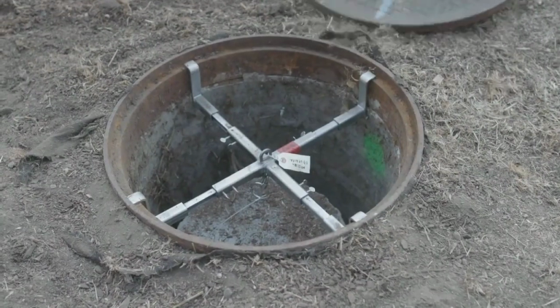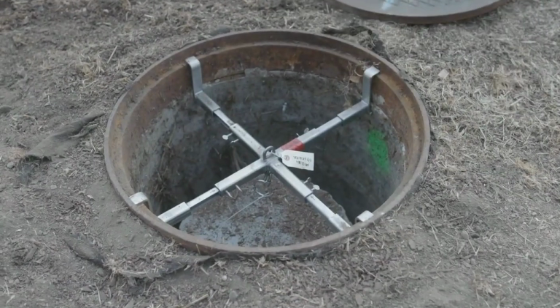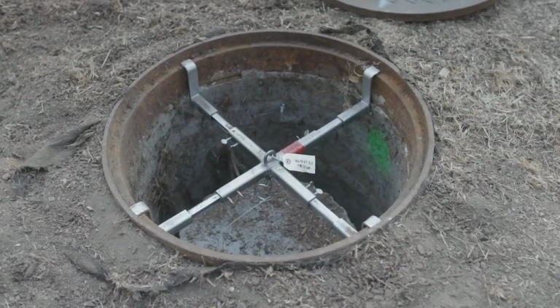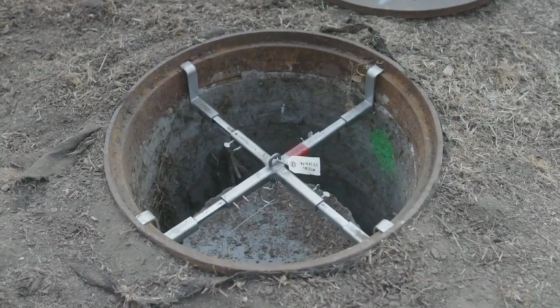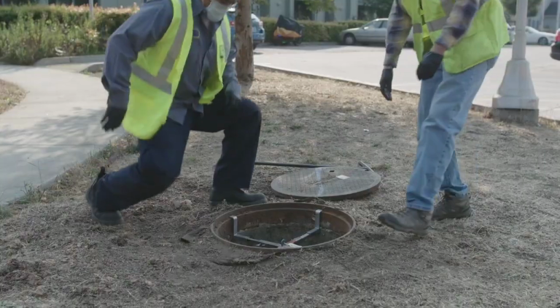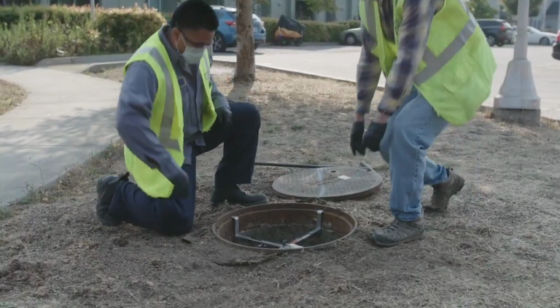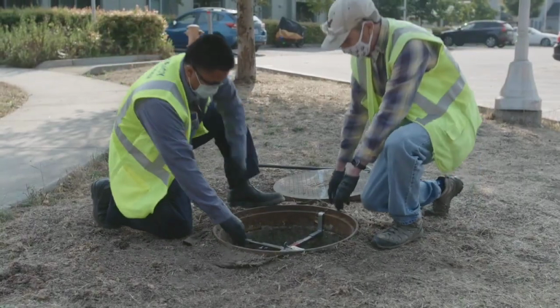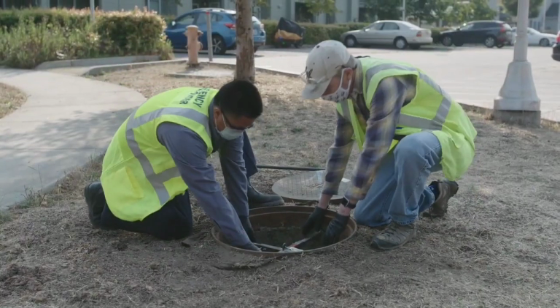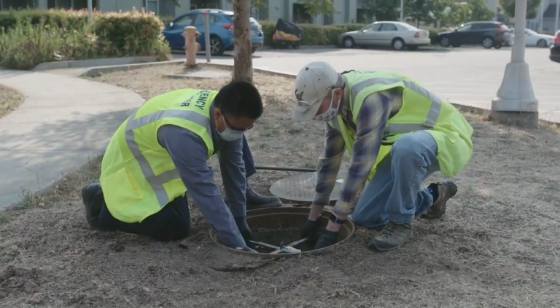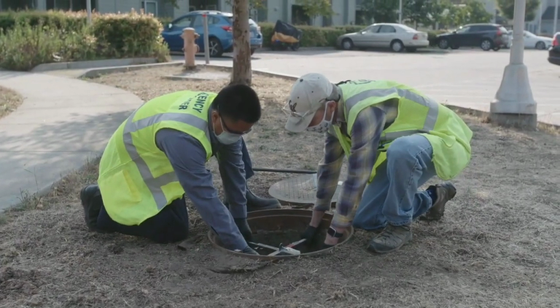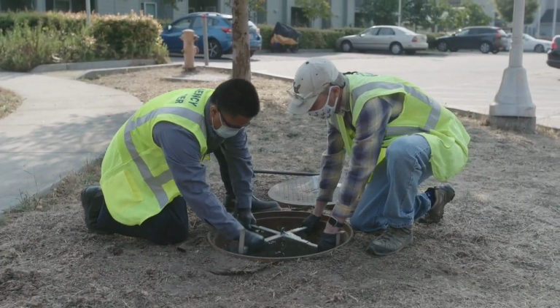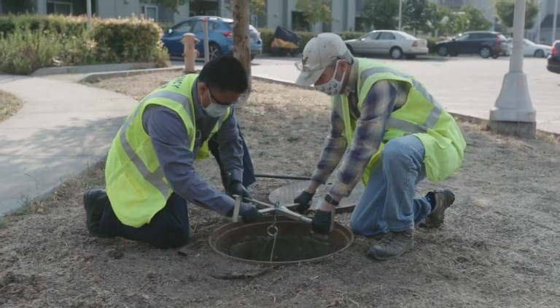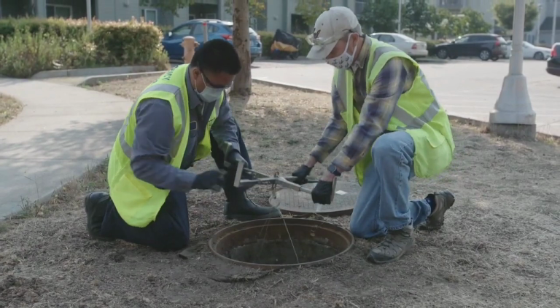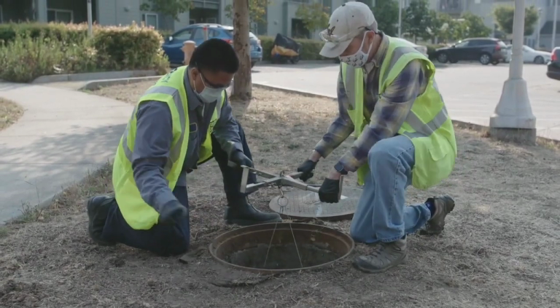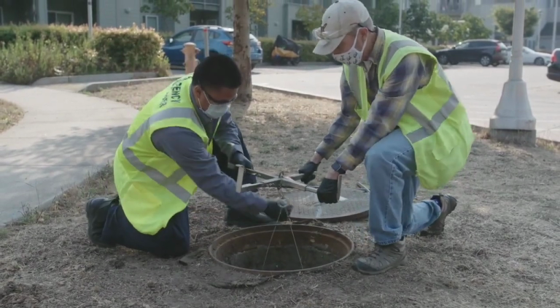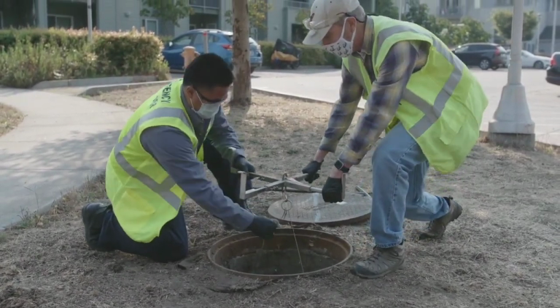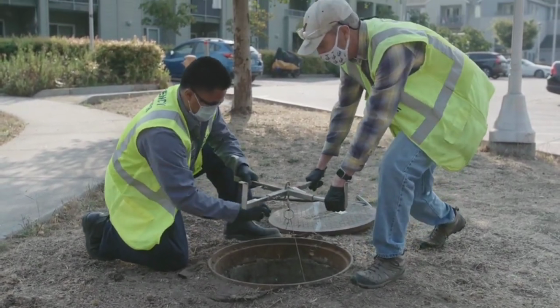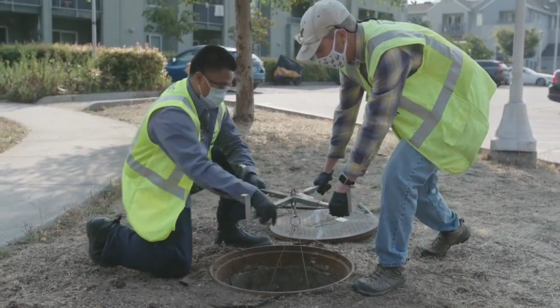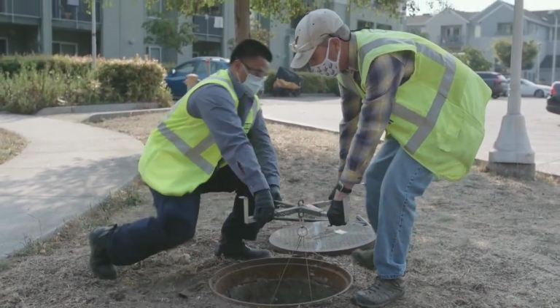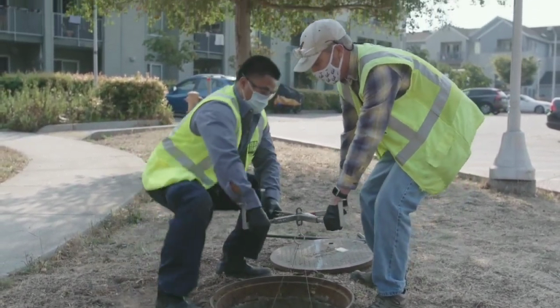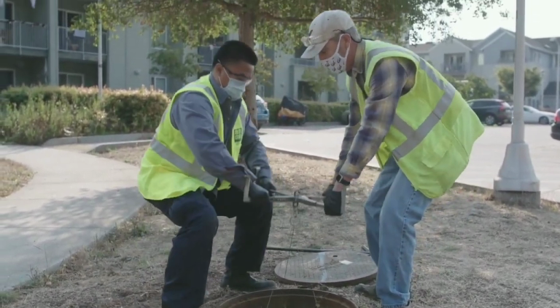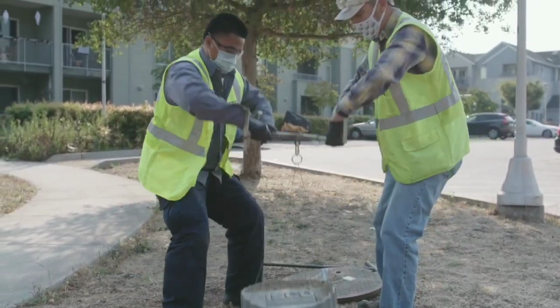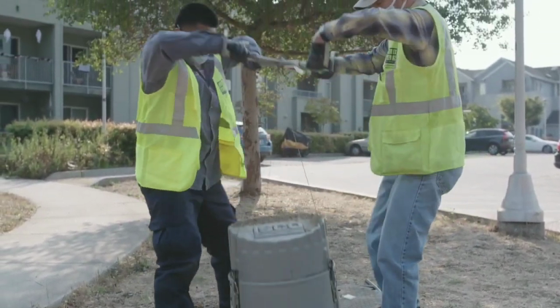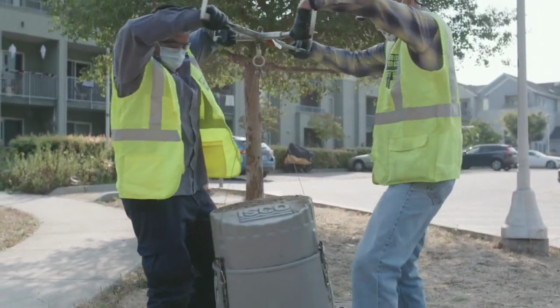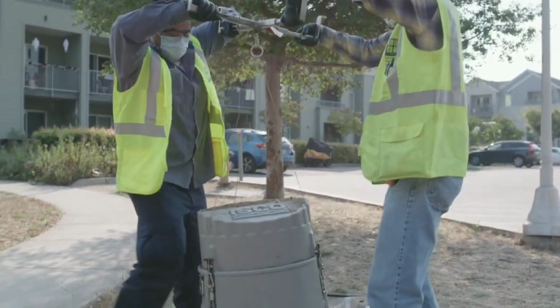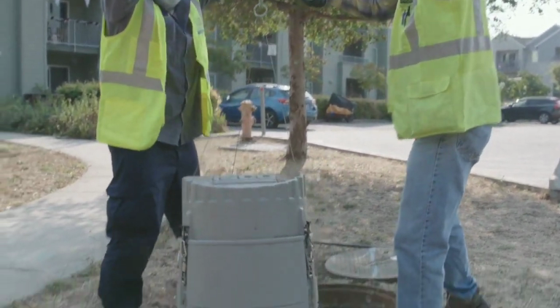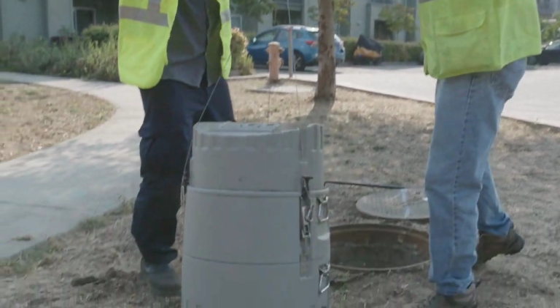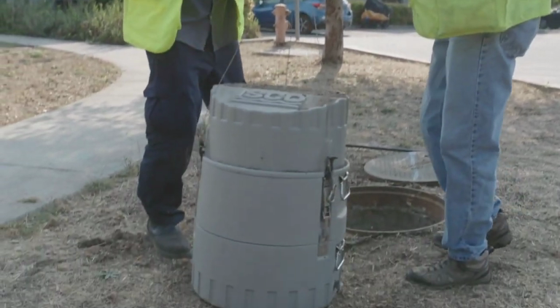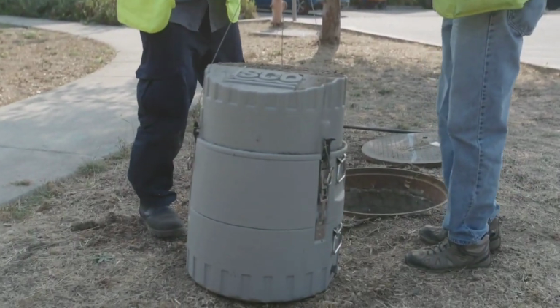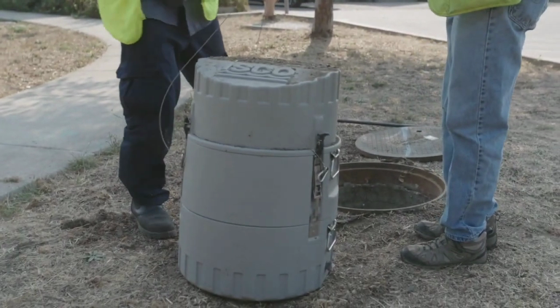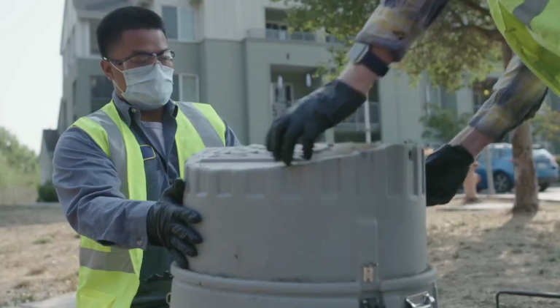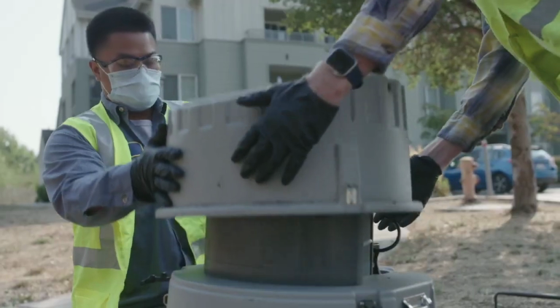Very early in the pandemic, most of the members on our research team completely dropped the regular research that they were working on, and we have been working 24-7 since about May.